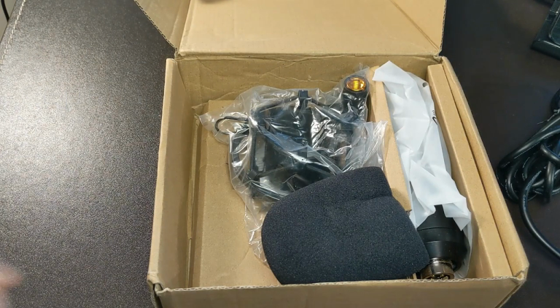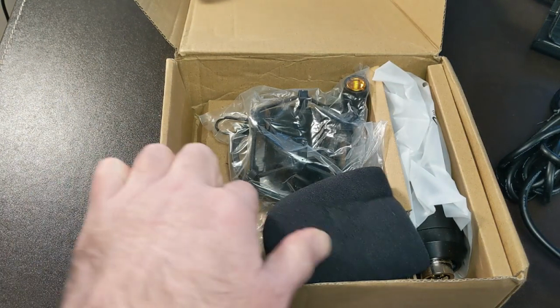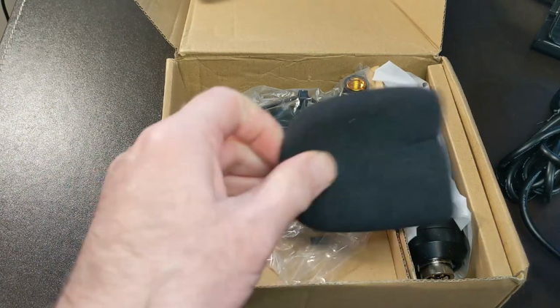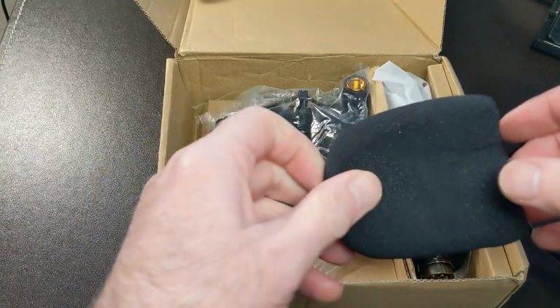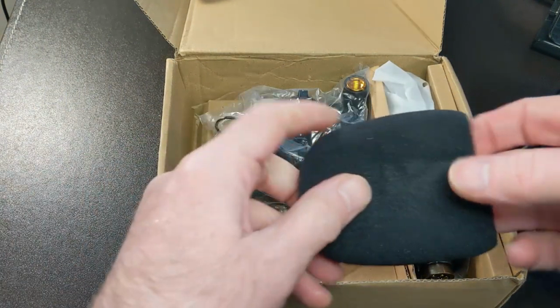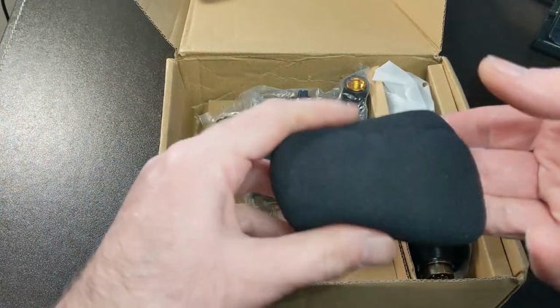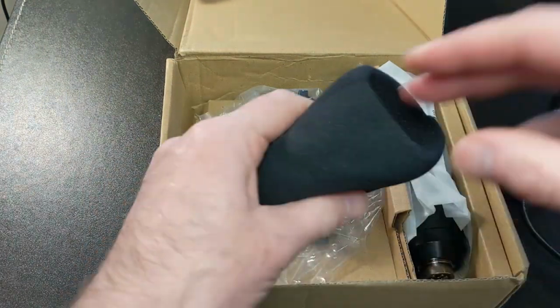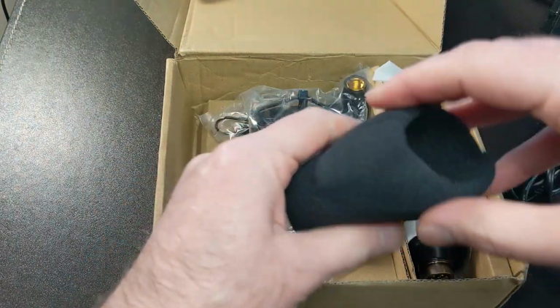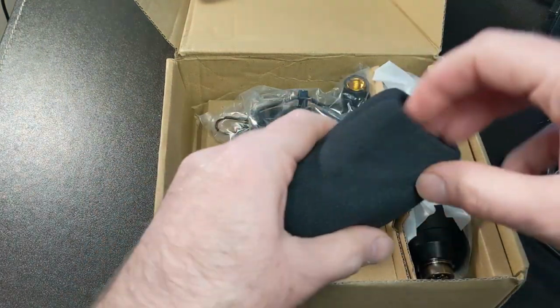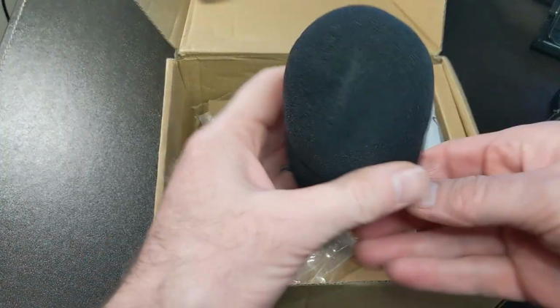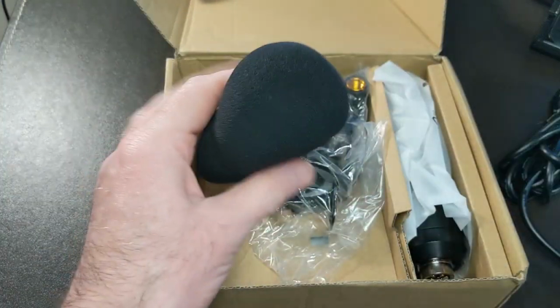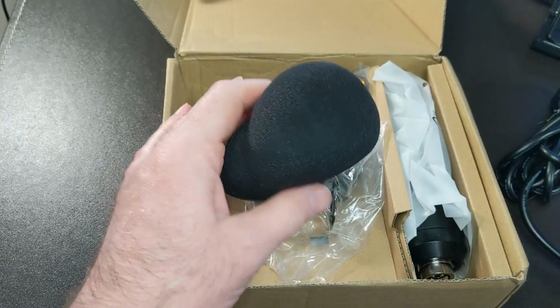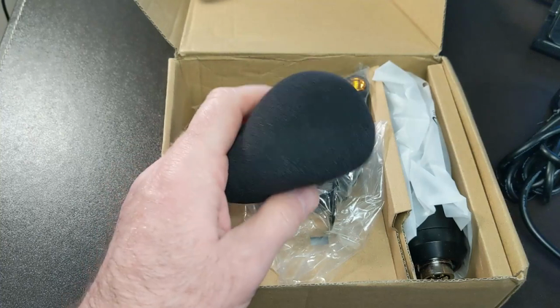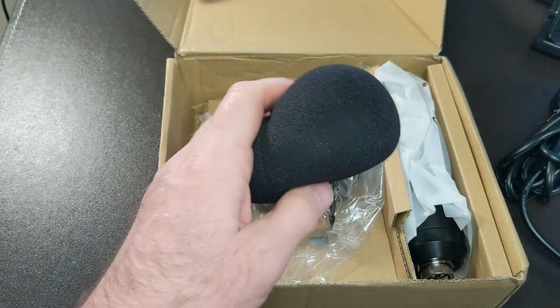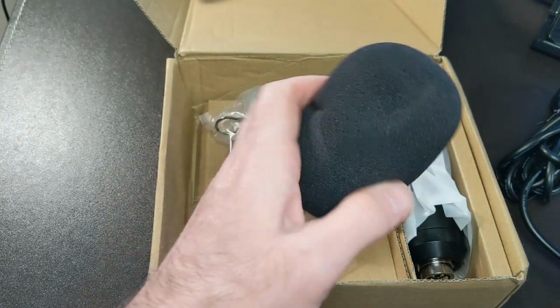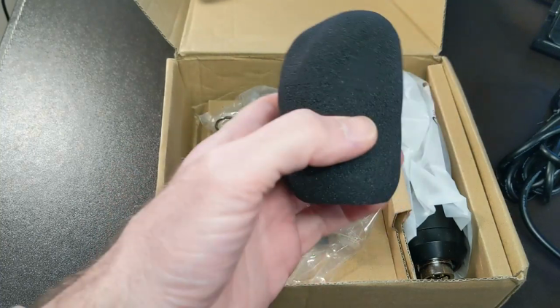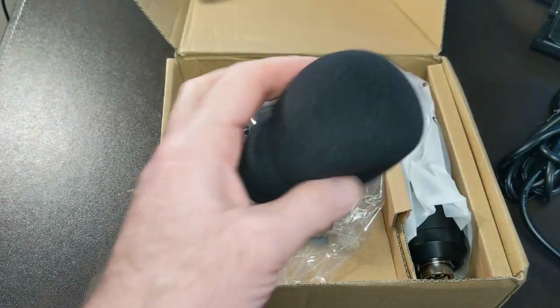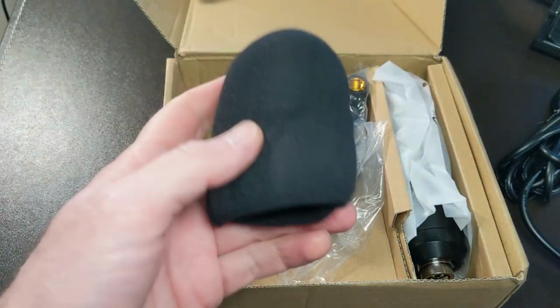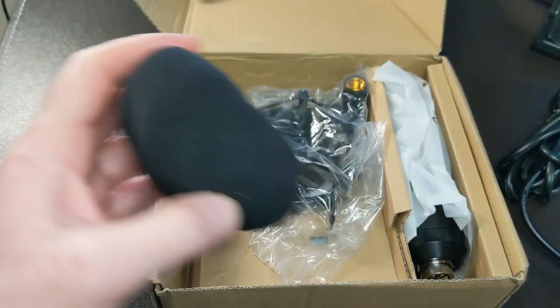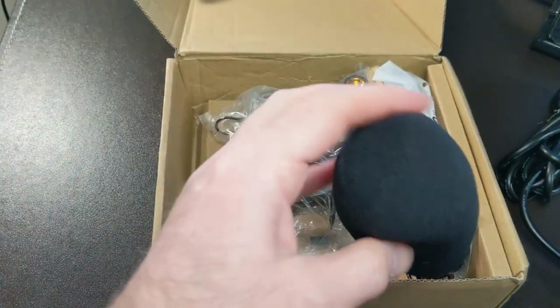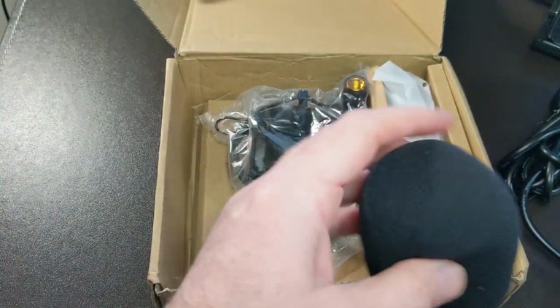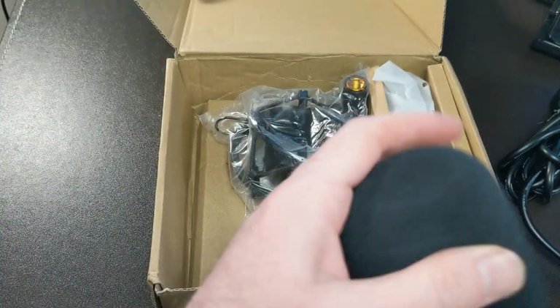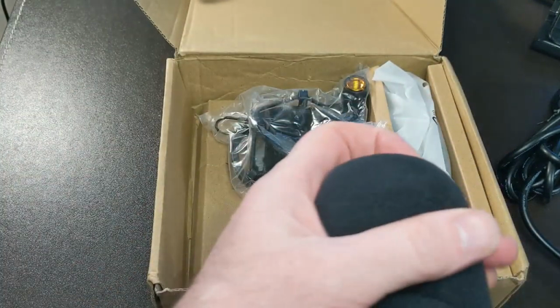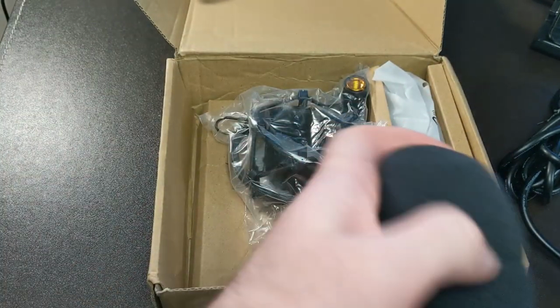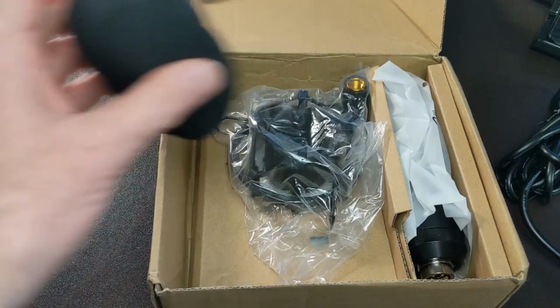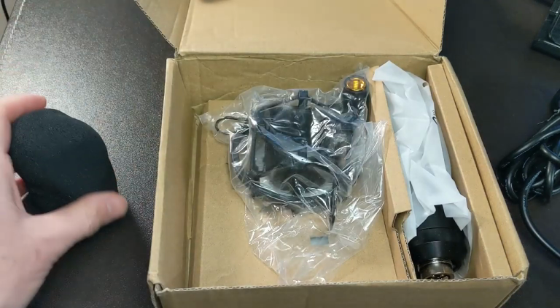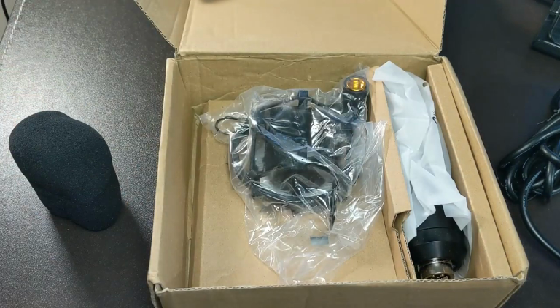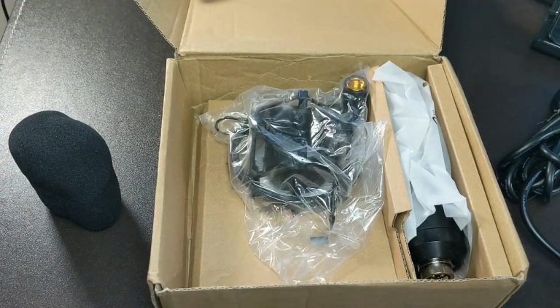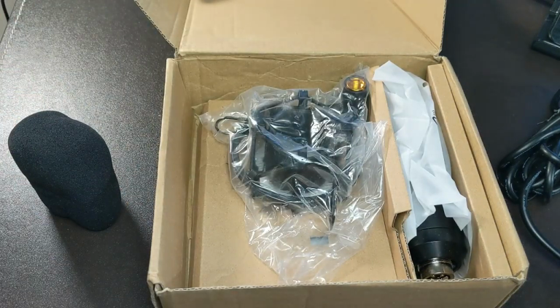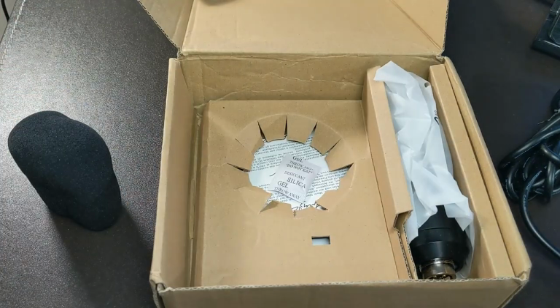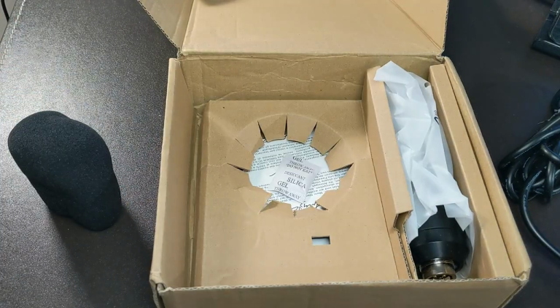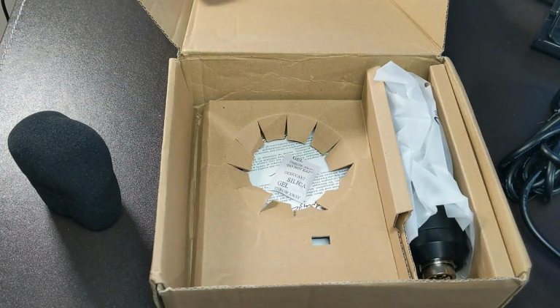You also get a little windshield for the mic to take away that sibilance and the plosive sounds. It also comes with a shock mount — pretty standard shock mount here.